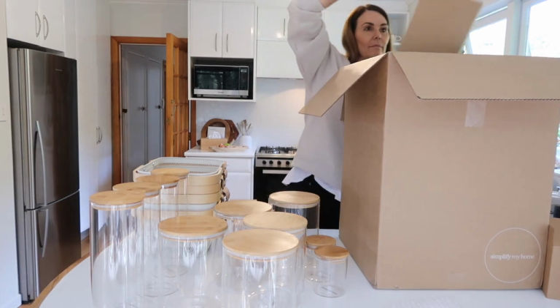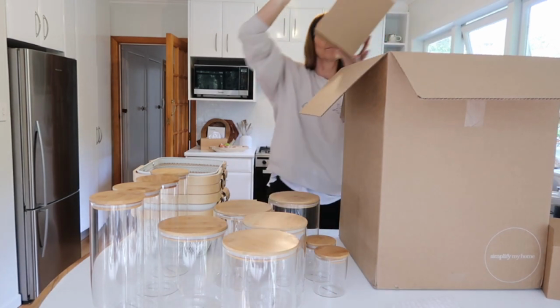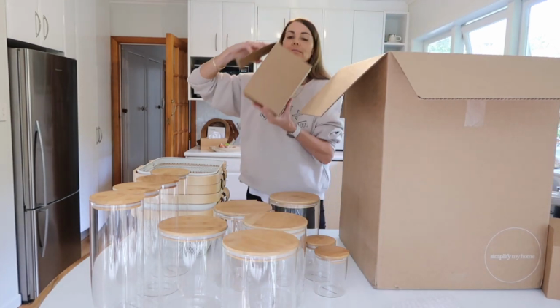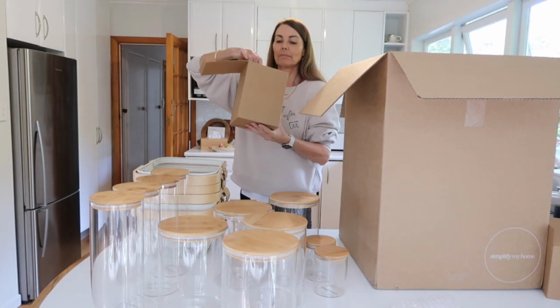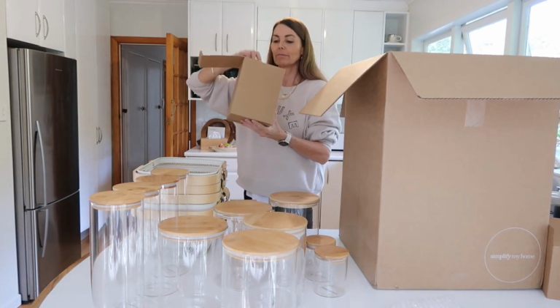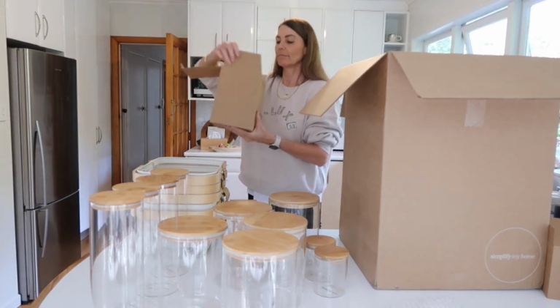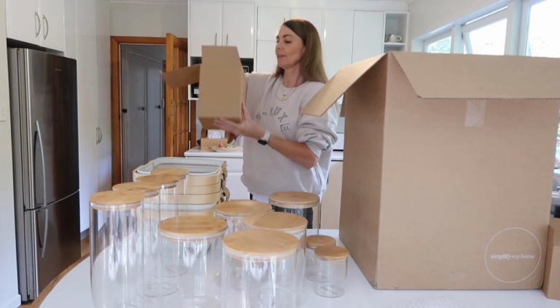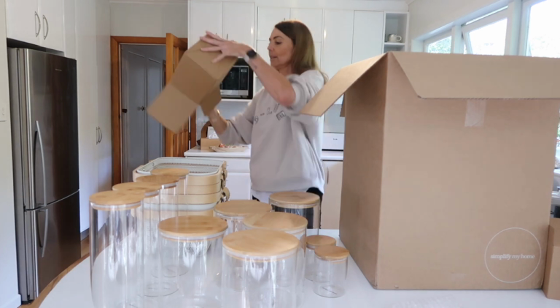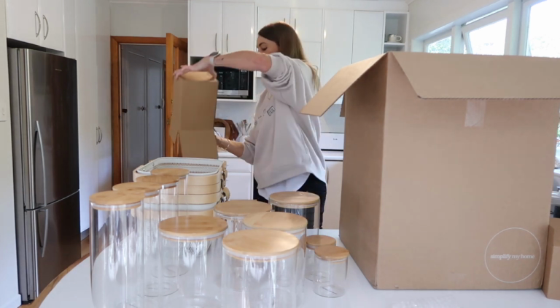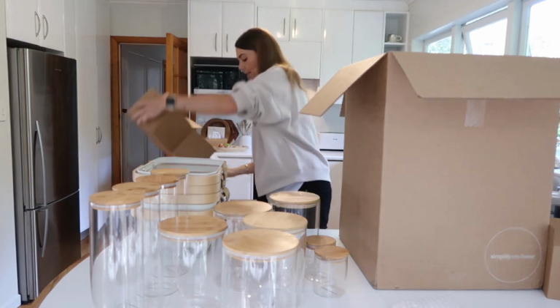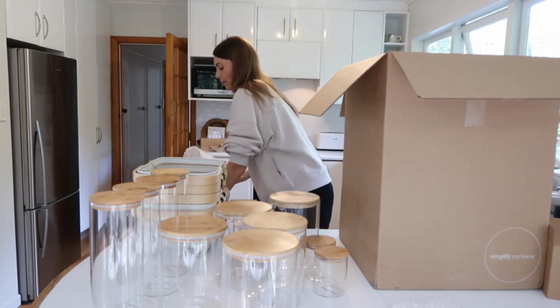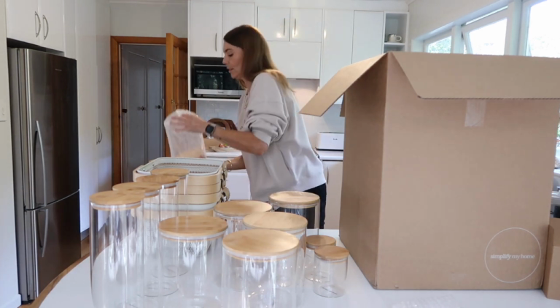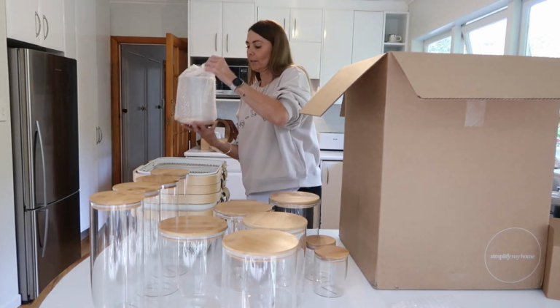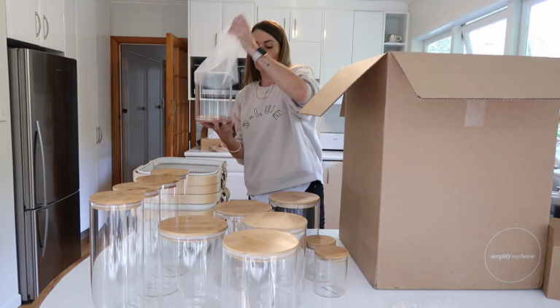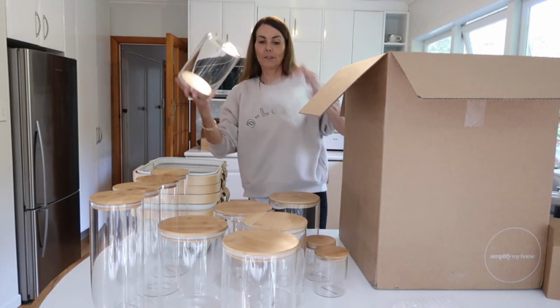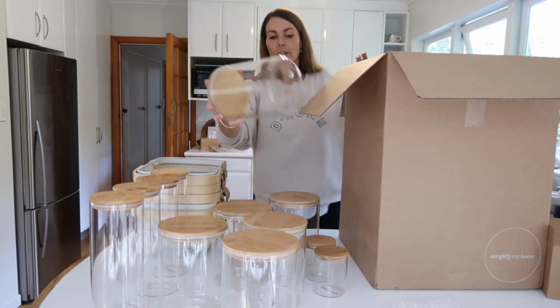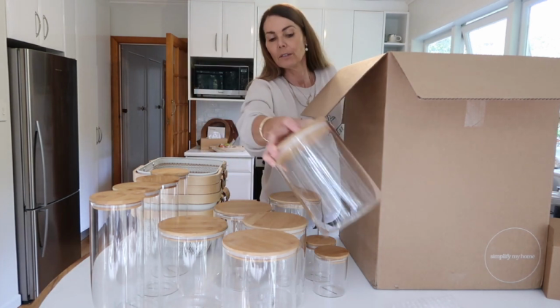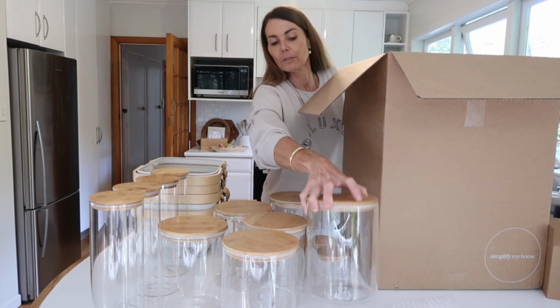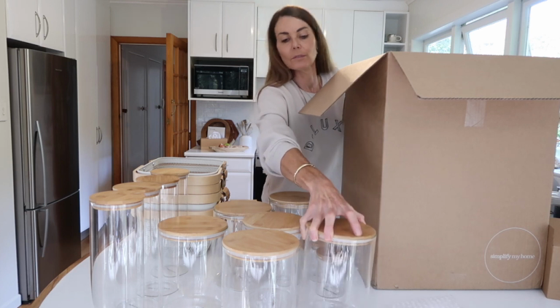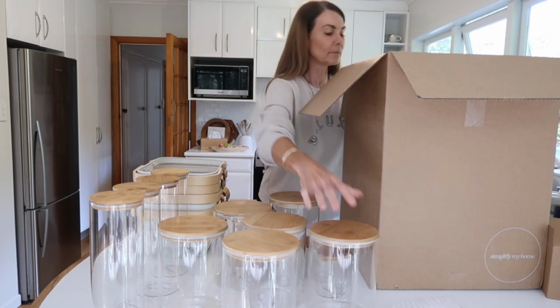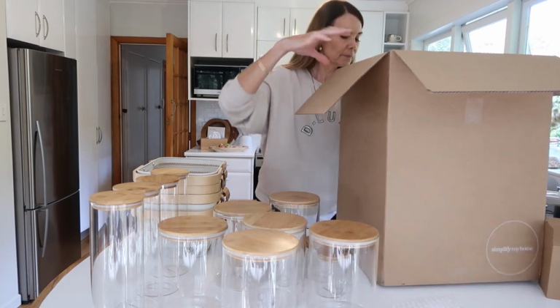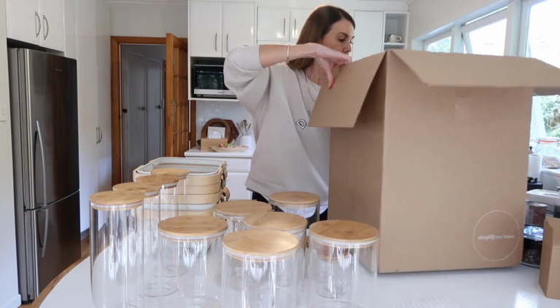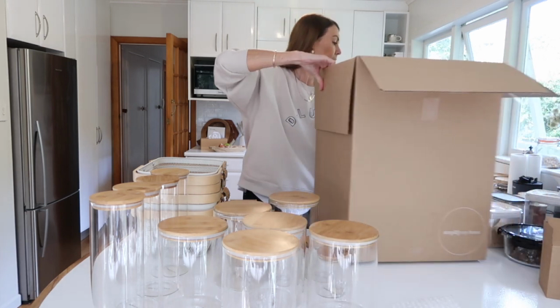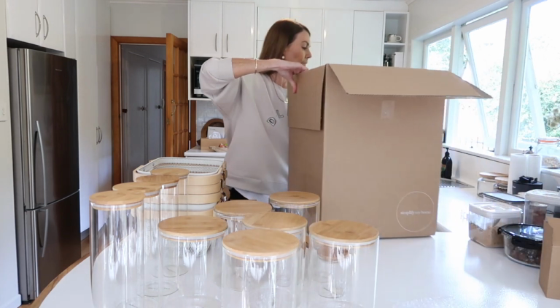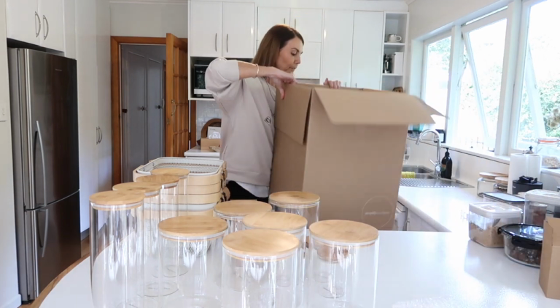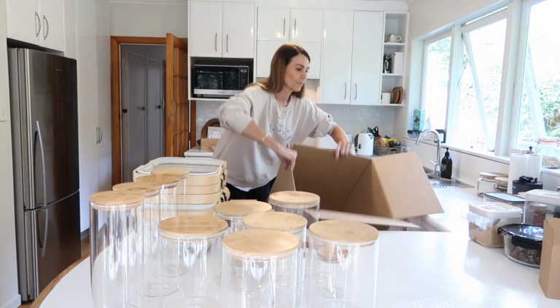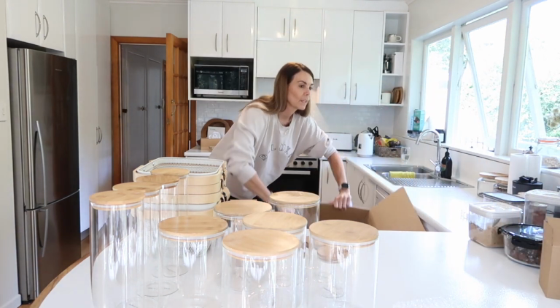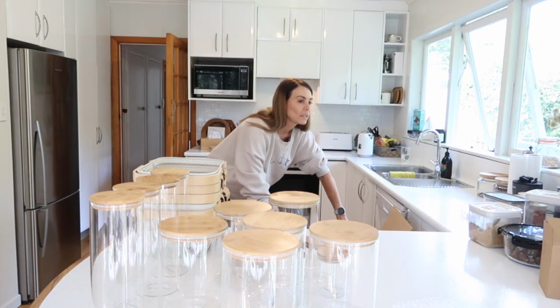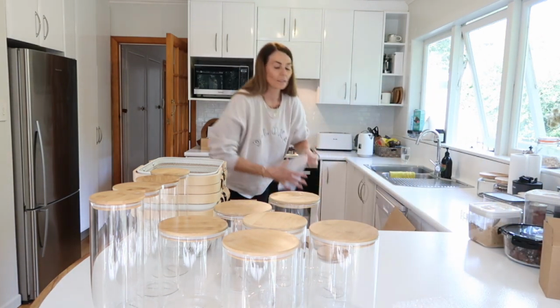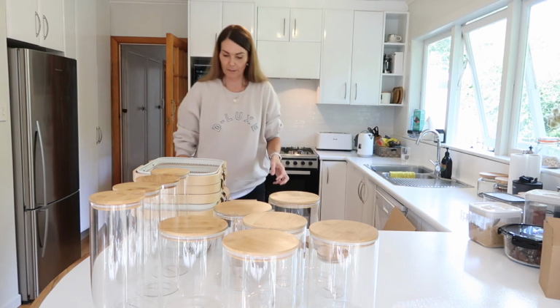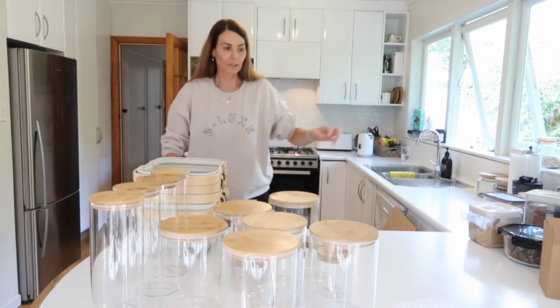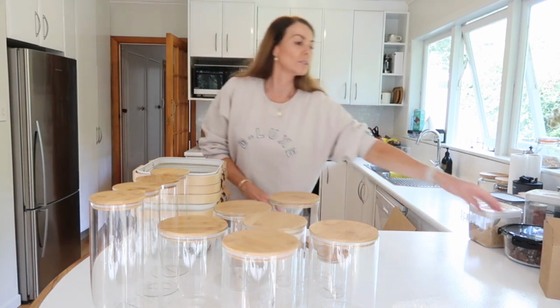So my number one tip is to find some storage containers that you love, that are airtight, that work really well for you — and that will be a great starting point for a really well-organized pantry.